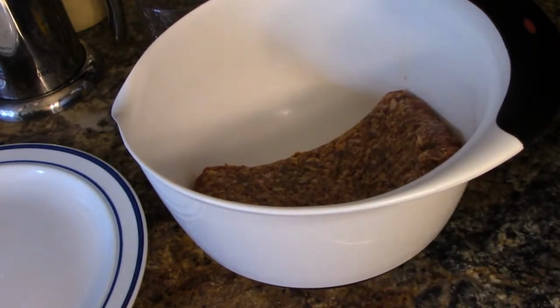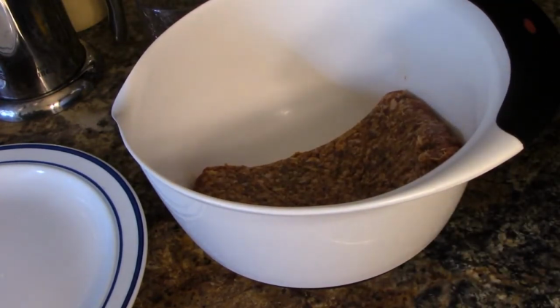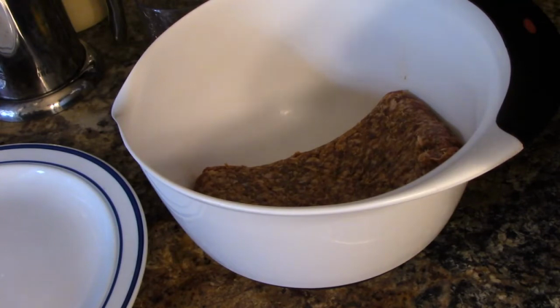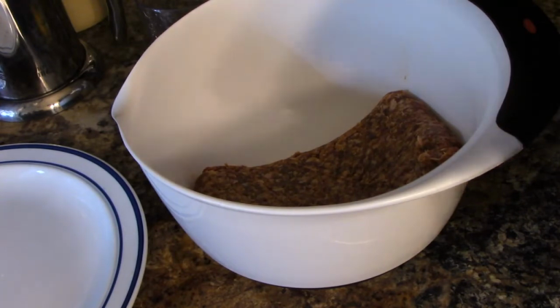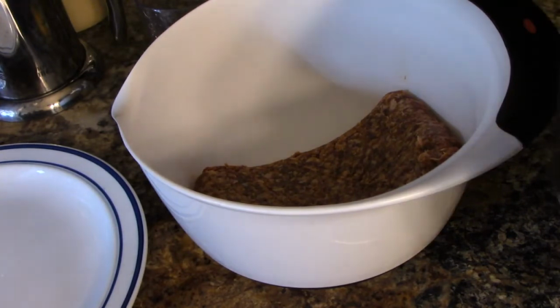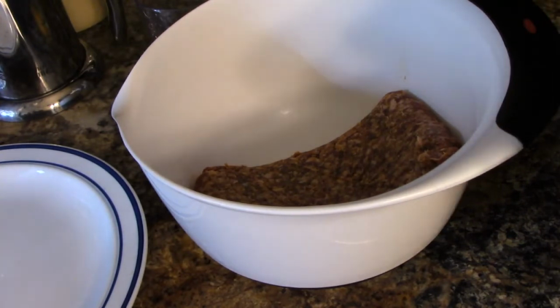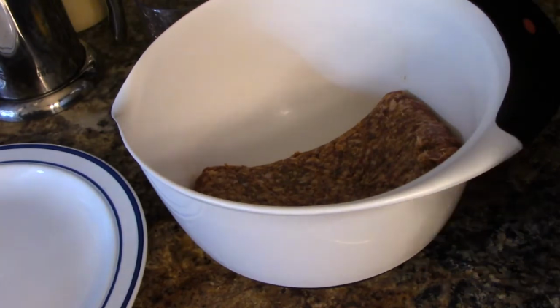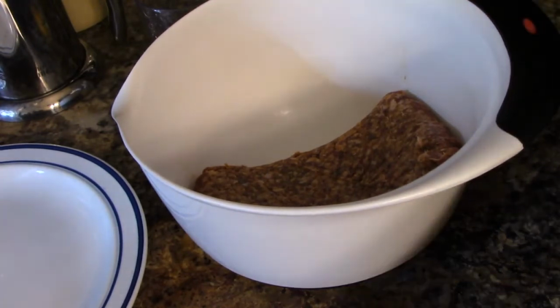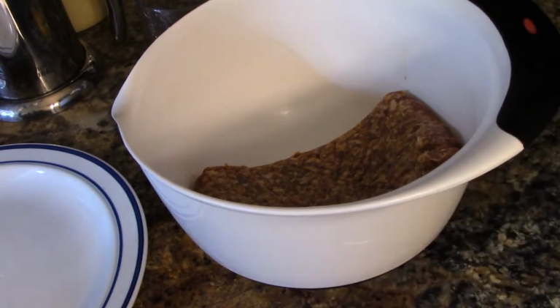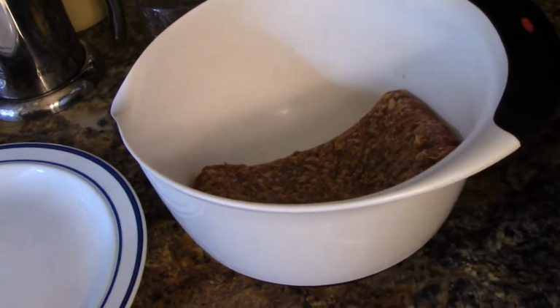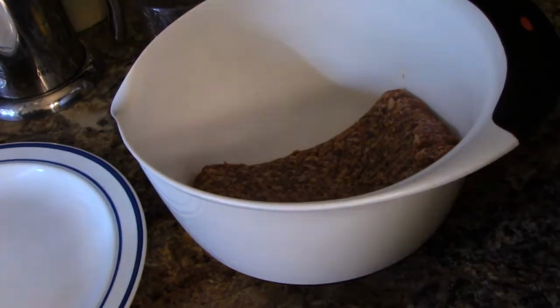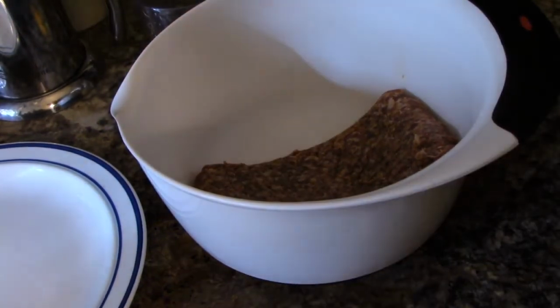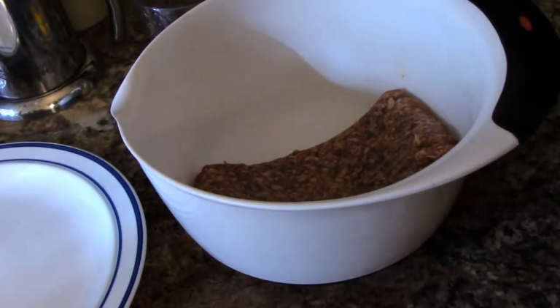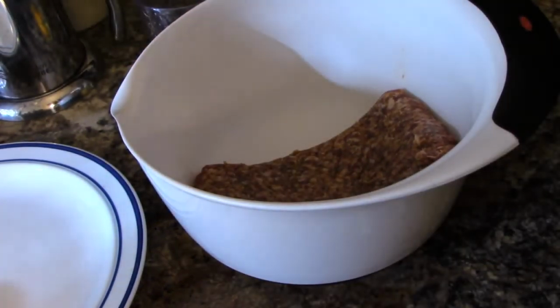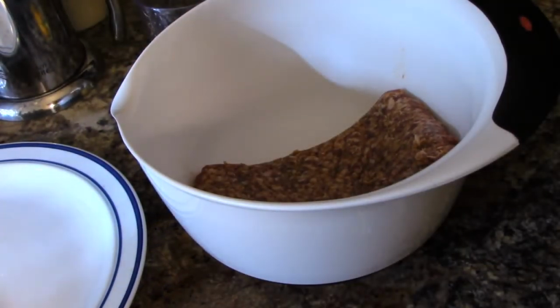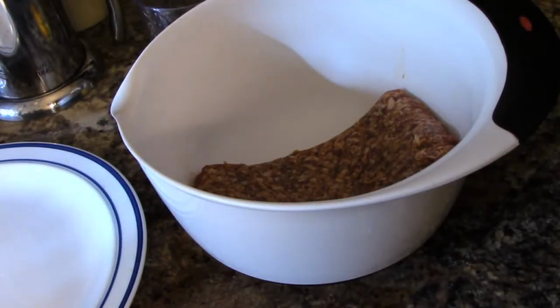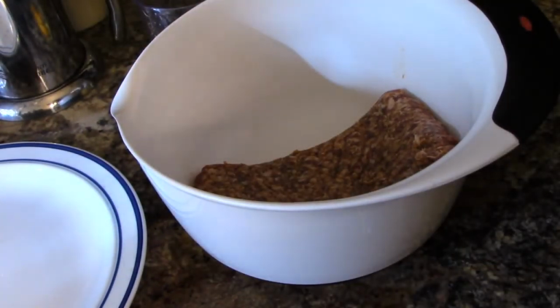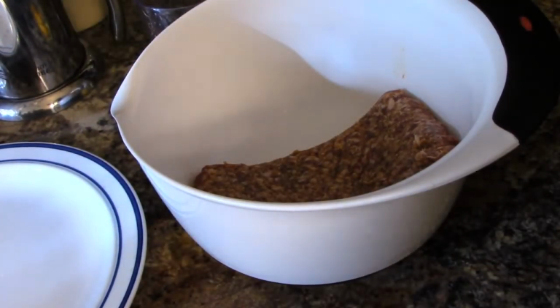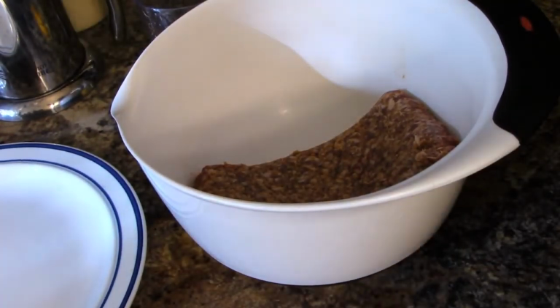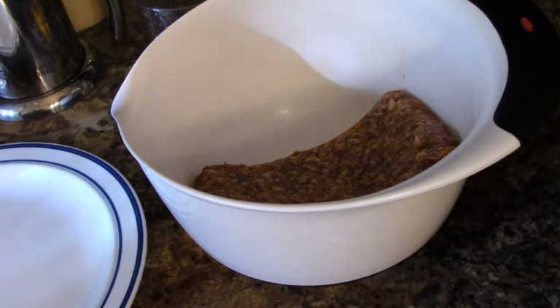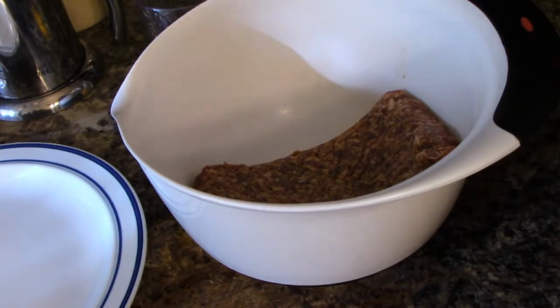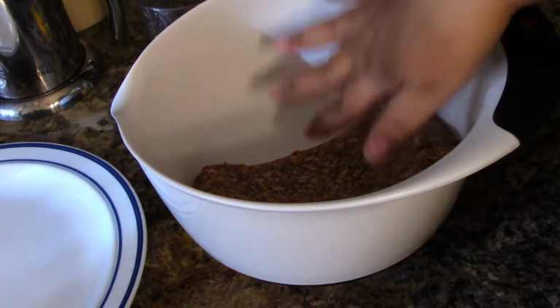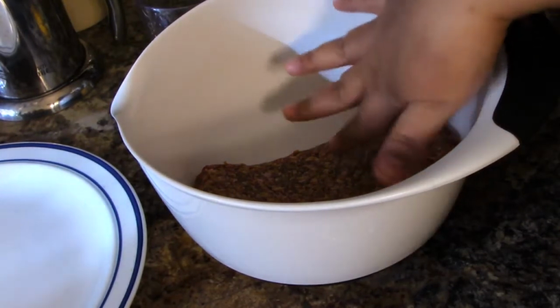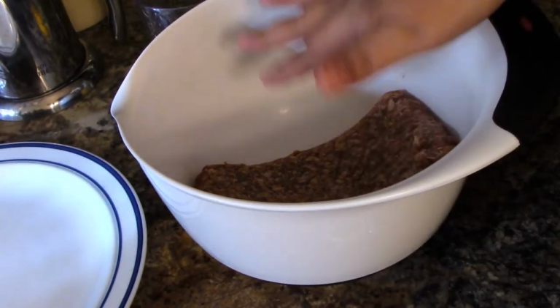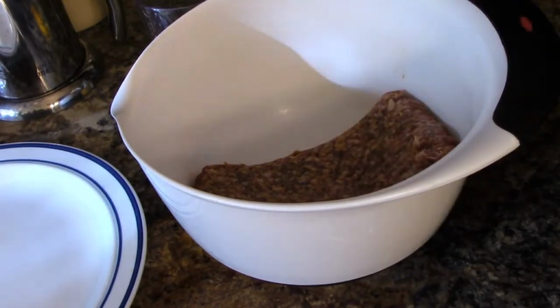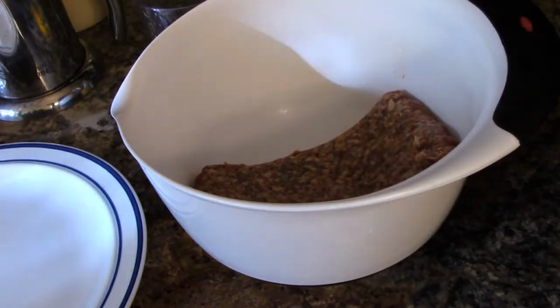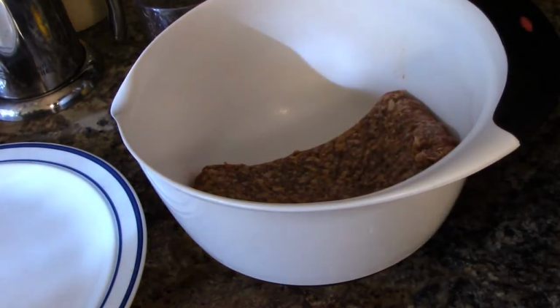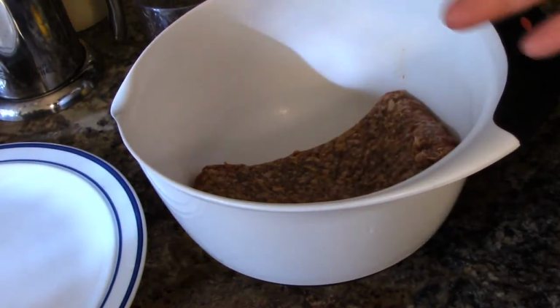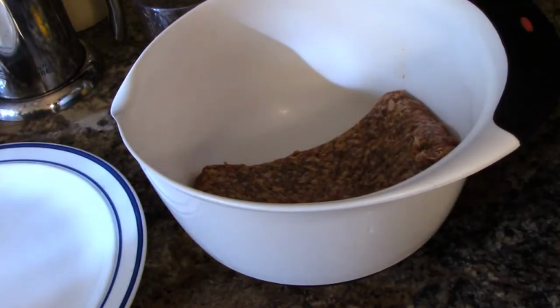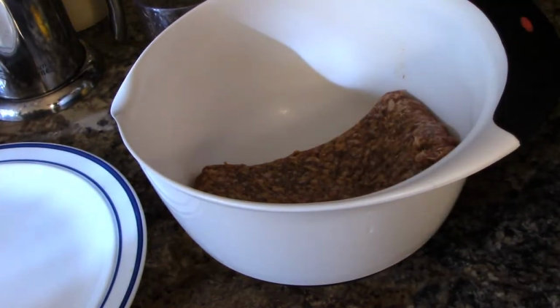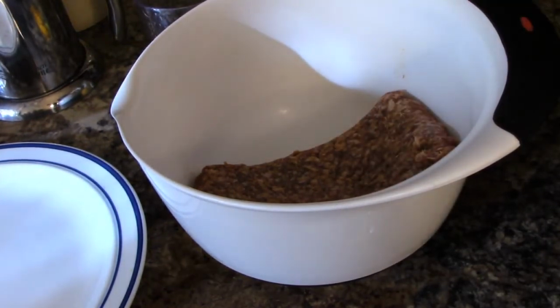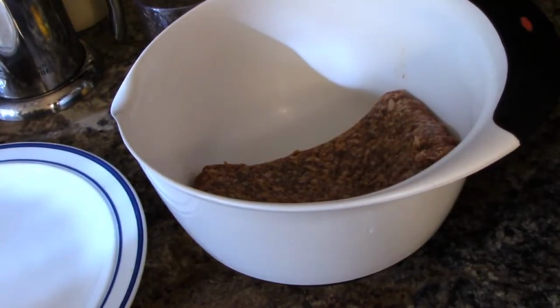The paper's sticking to my fingers. Let me wash my hands real quick so I can touch this stuff.